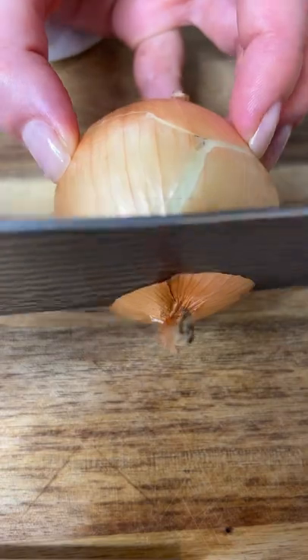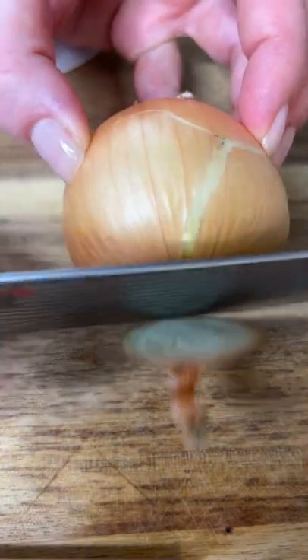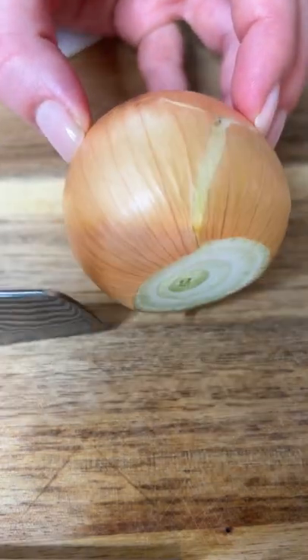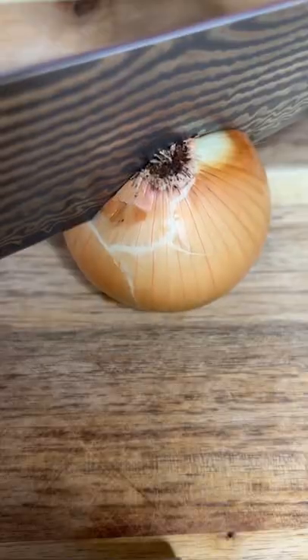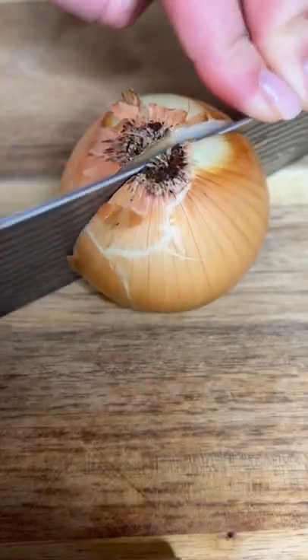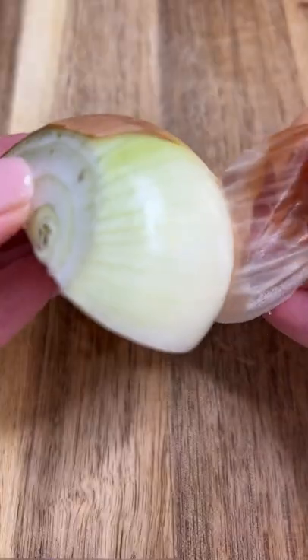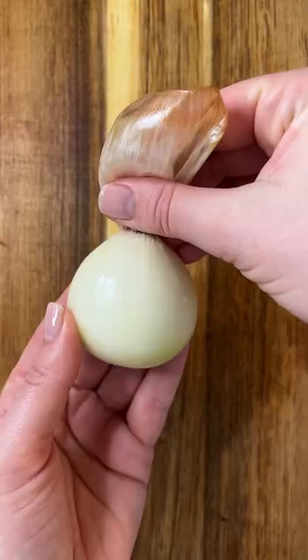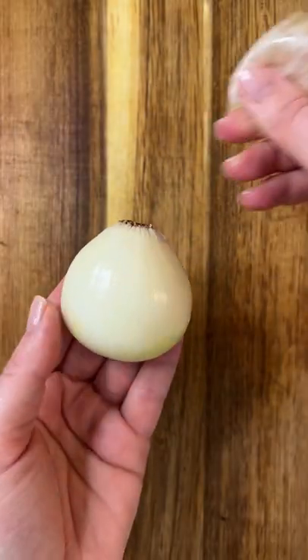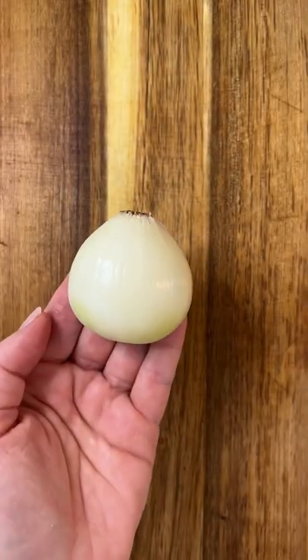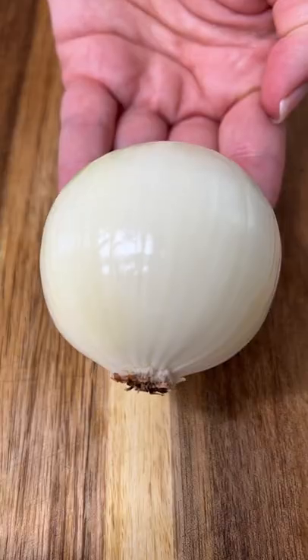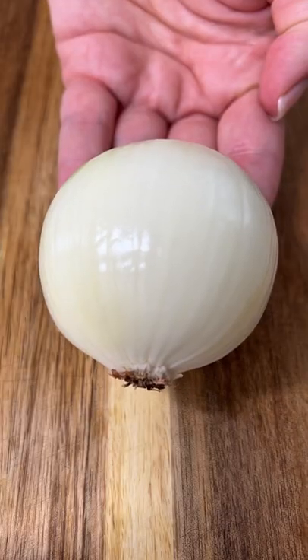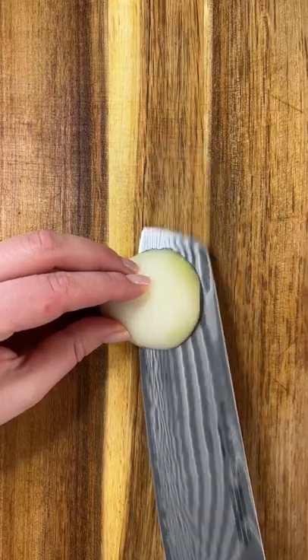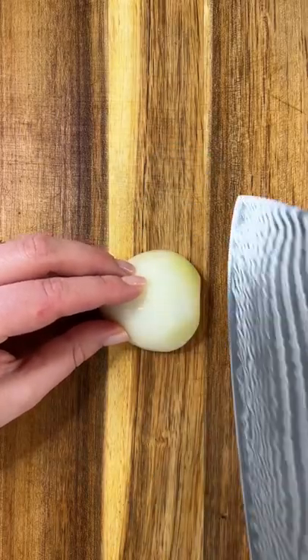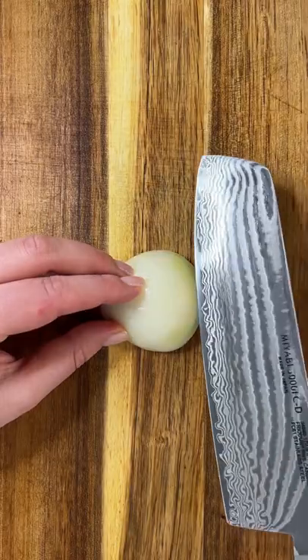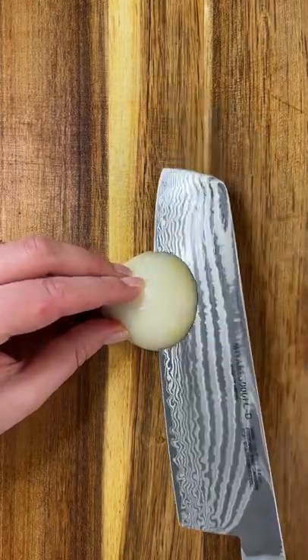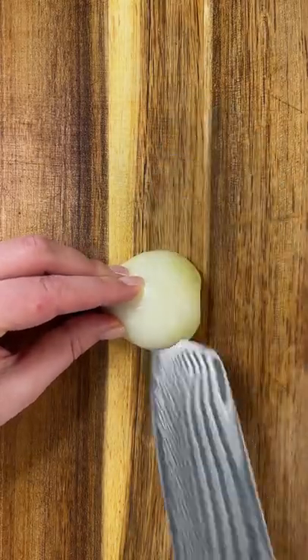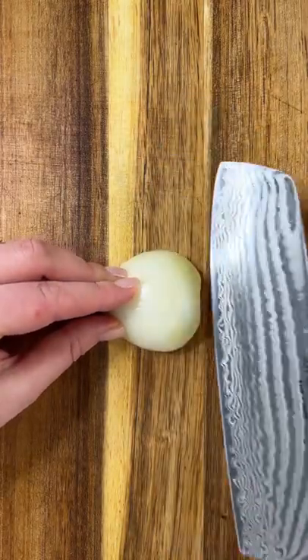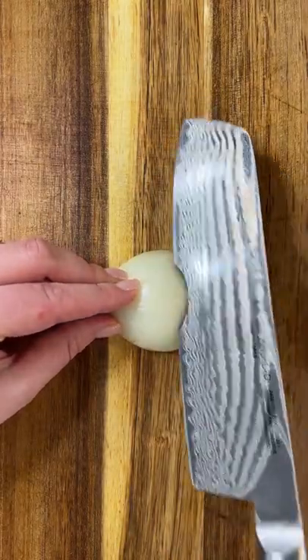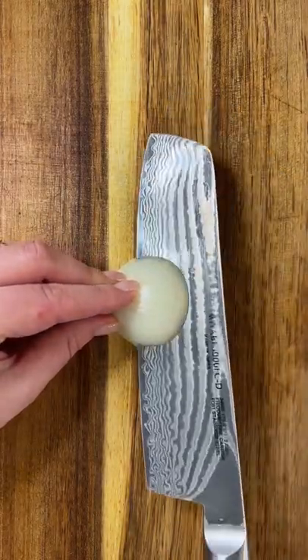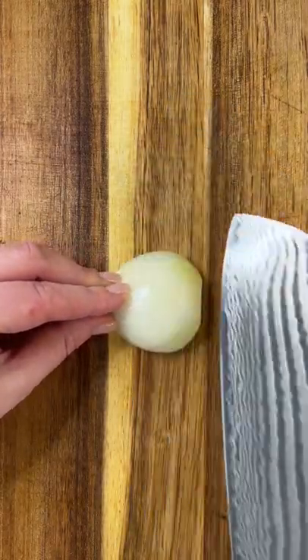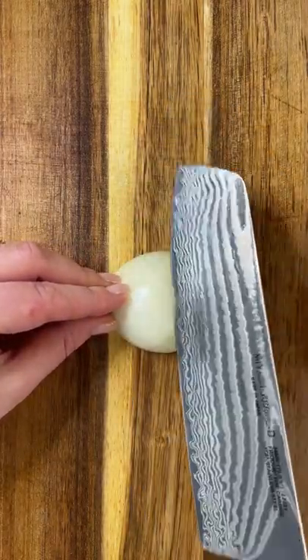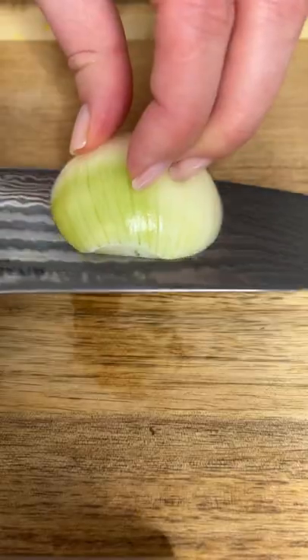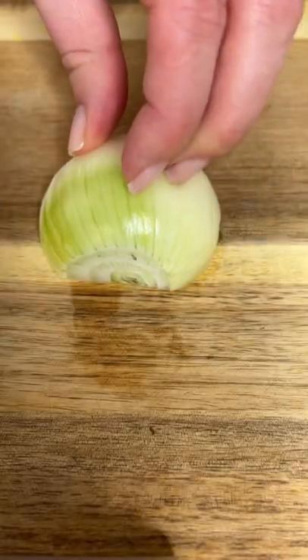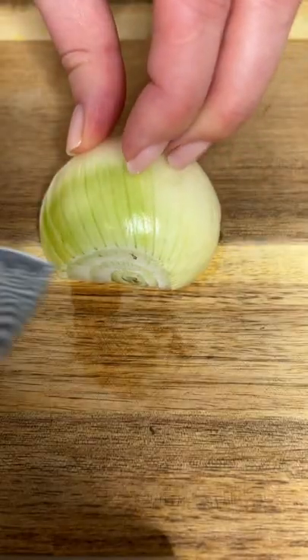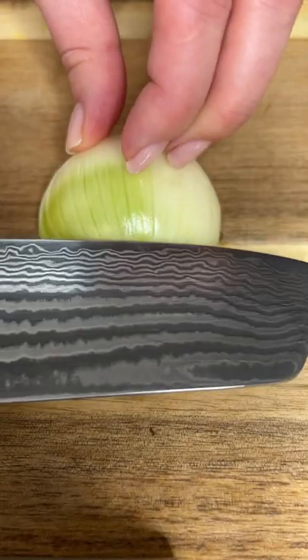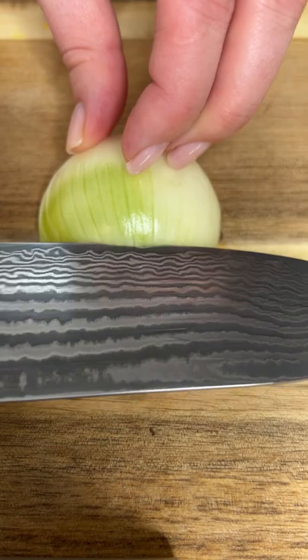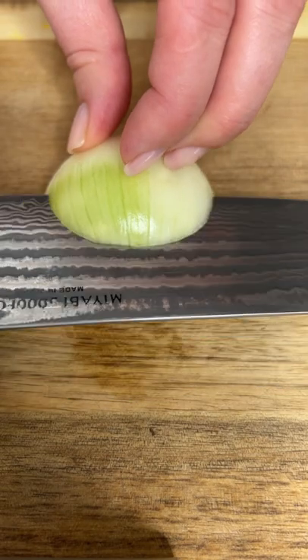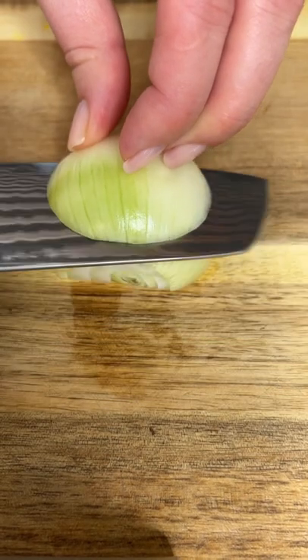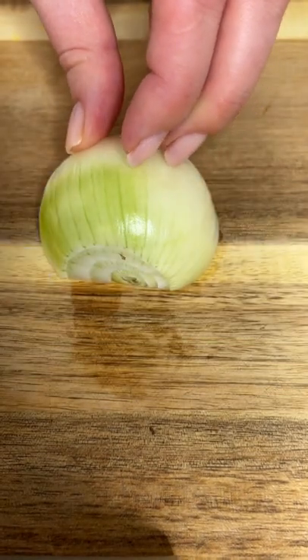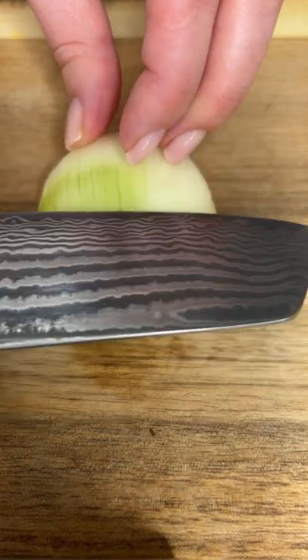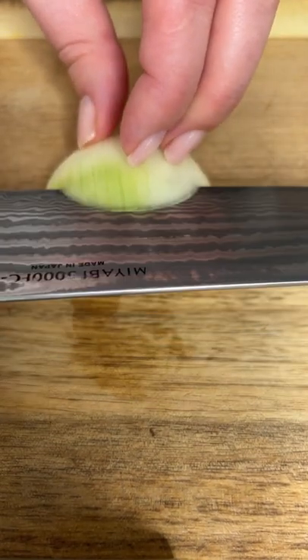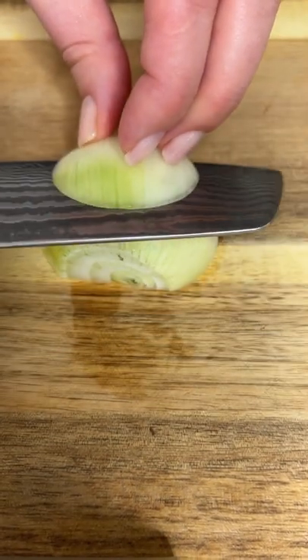Cut a little bit off the end, slice the onion straight through the root, peel off the skin and keep the root intact. Place each half of the onion flat side down and begin to make these beautiful horizontal cuts, which is totally optional but it makes for a really fine dice.